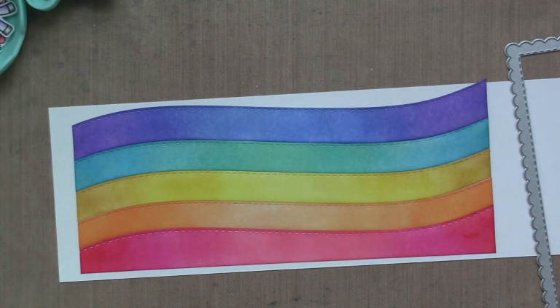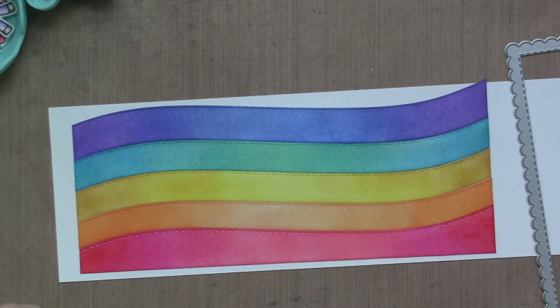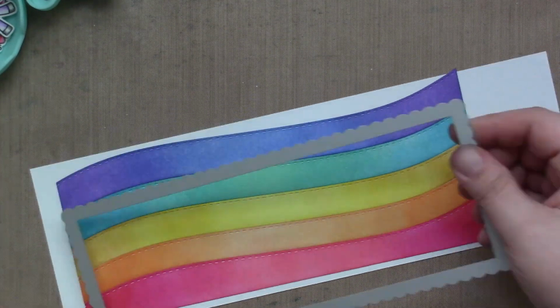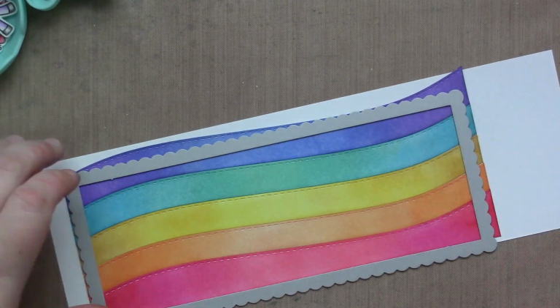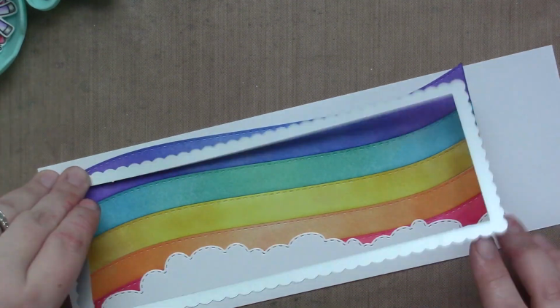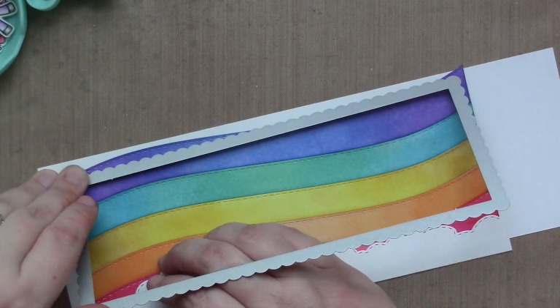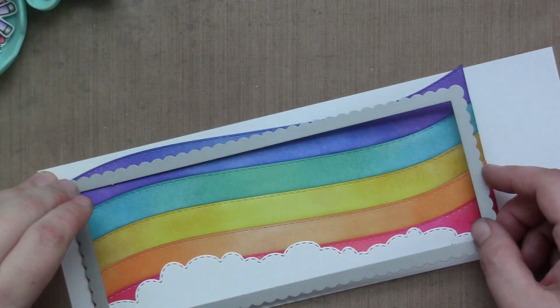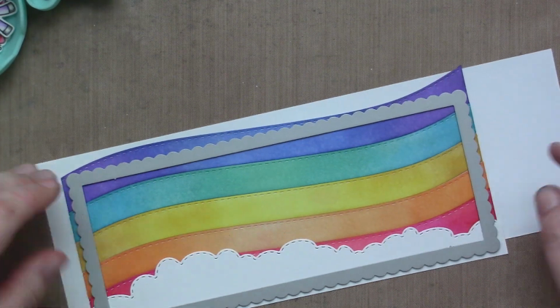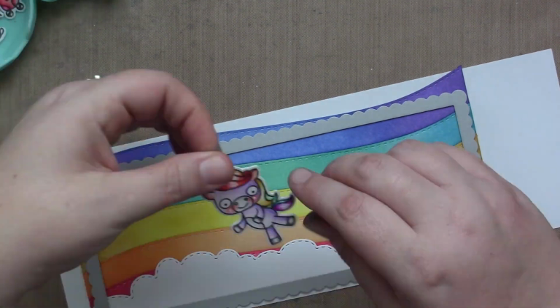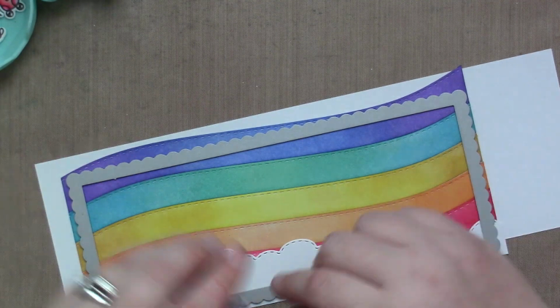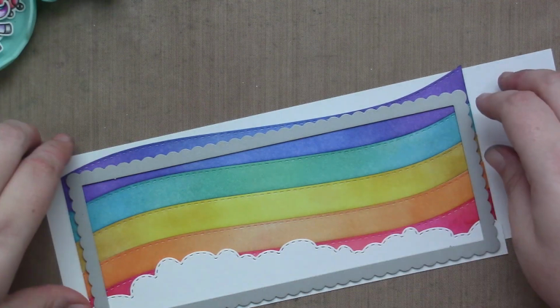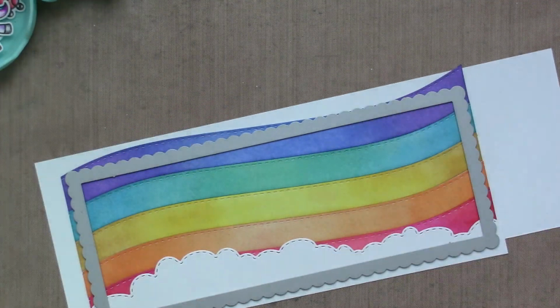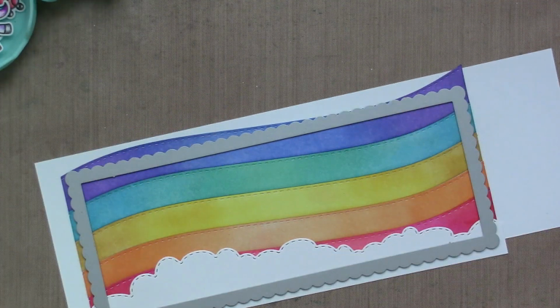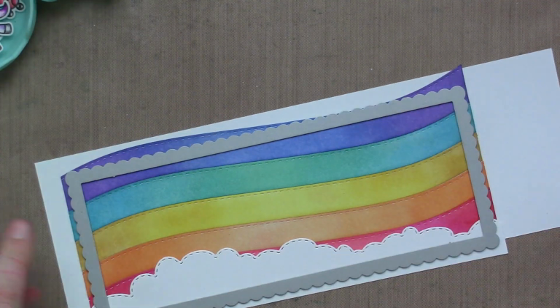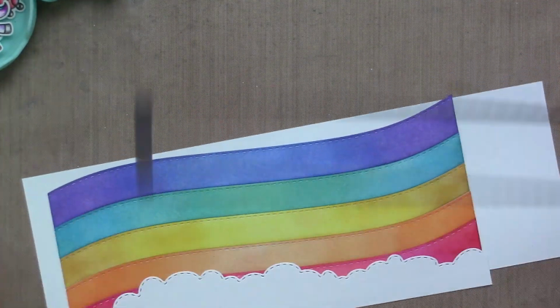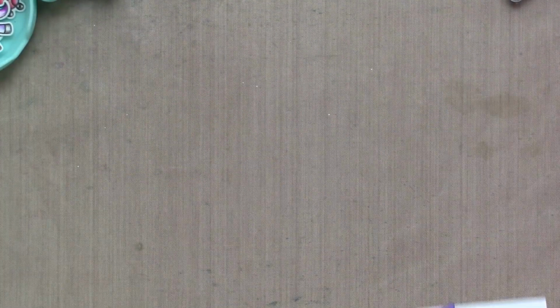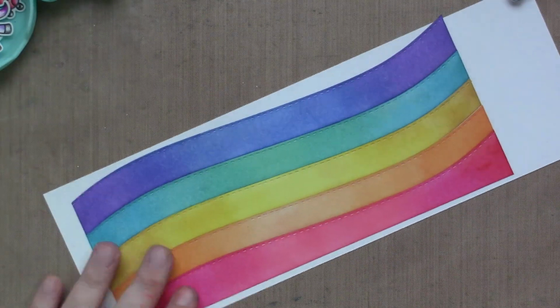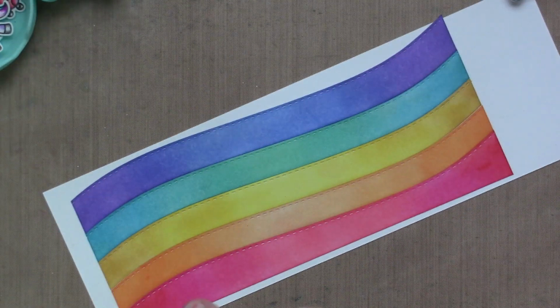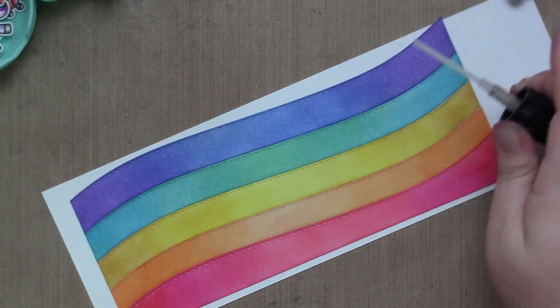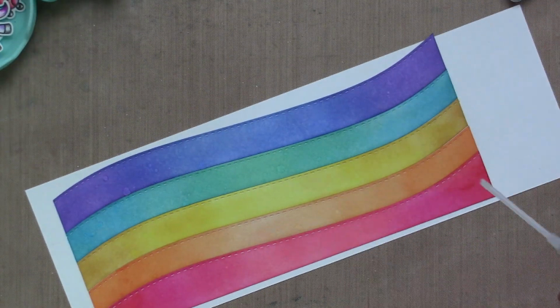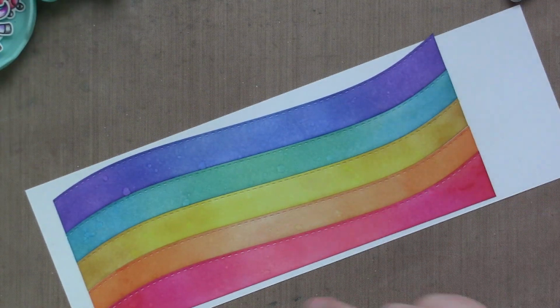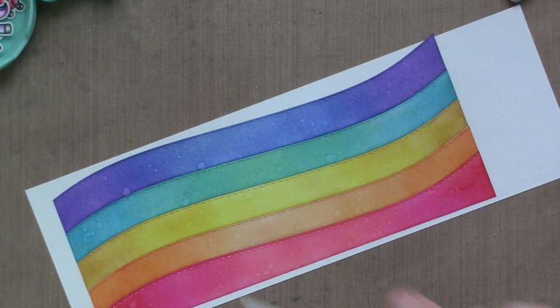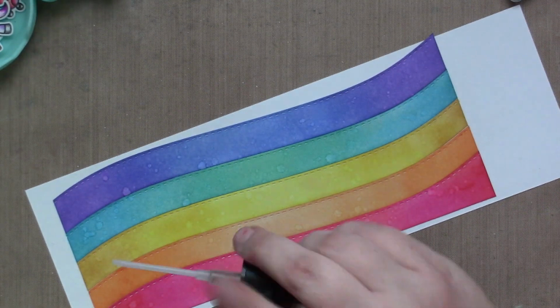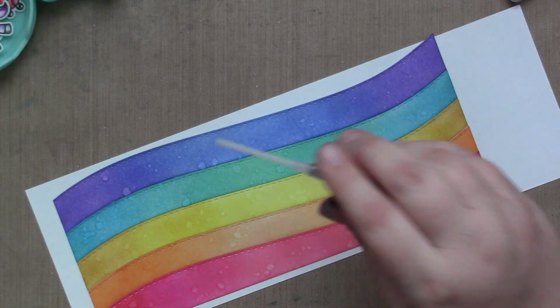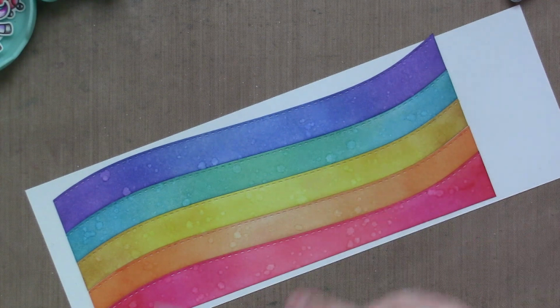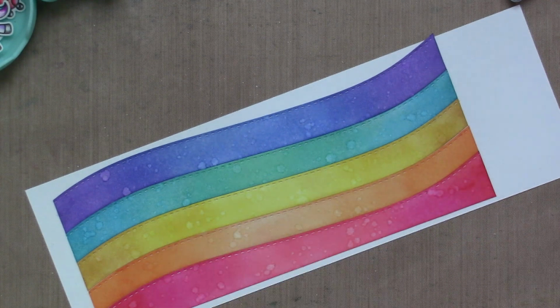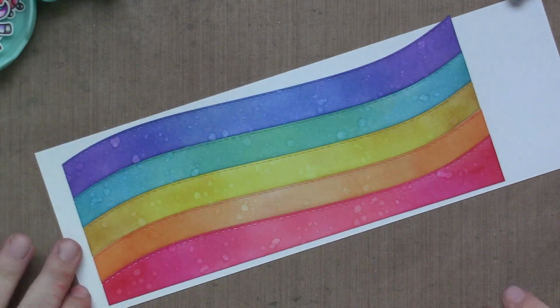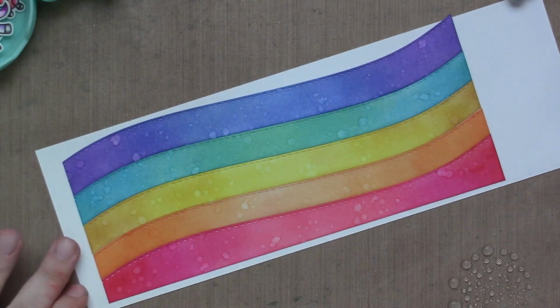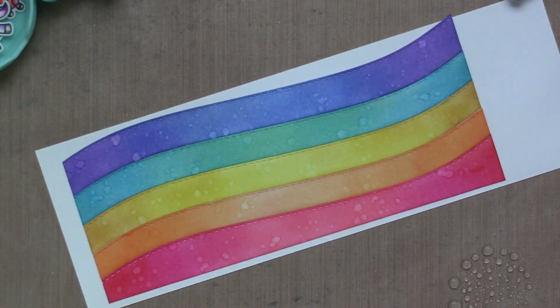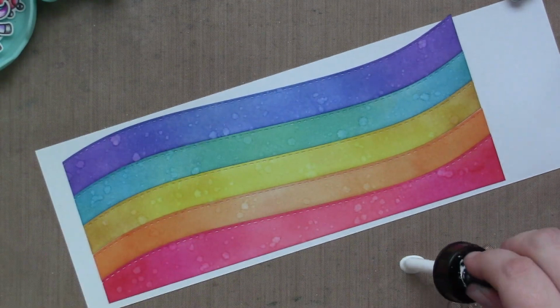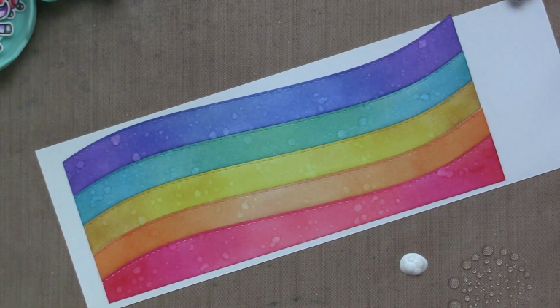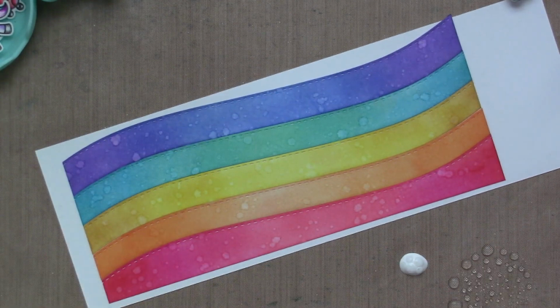Yes, this works — it's perfect. I'll add the clouds on the bottom, but first the splatters. Always splatters. Look how much better that looks — I love it so much. So I'm setting that aside to dry and now I'm going to work on my second card.